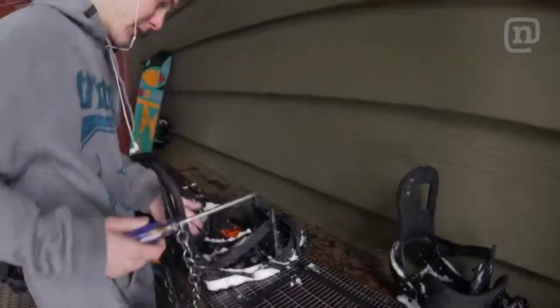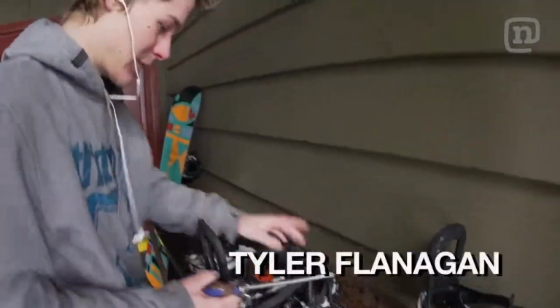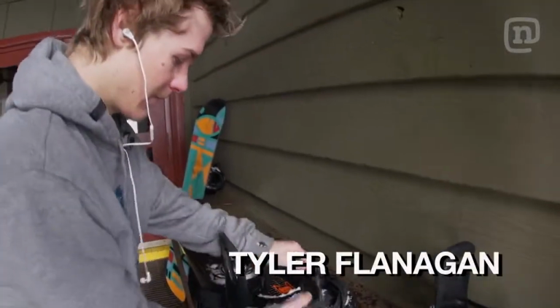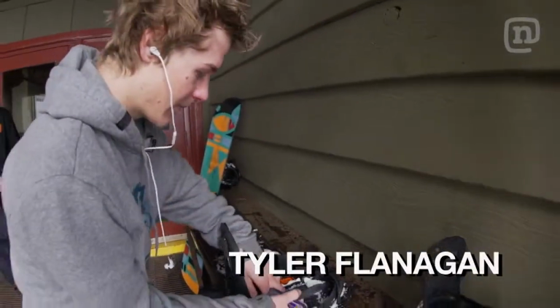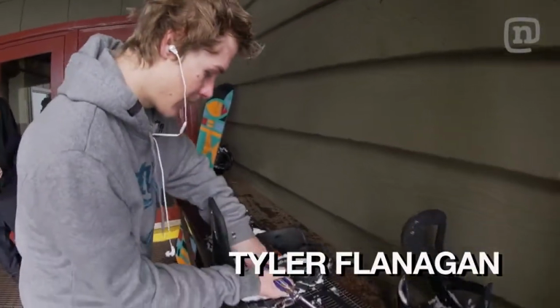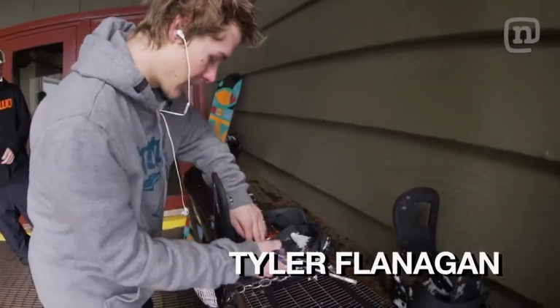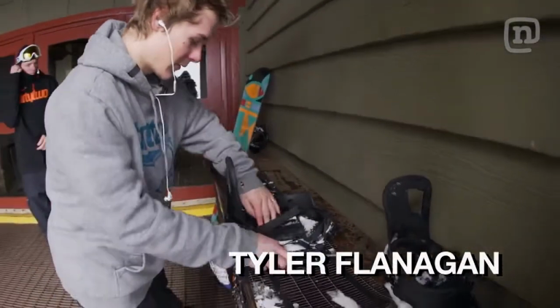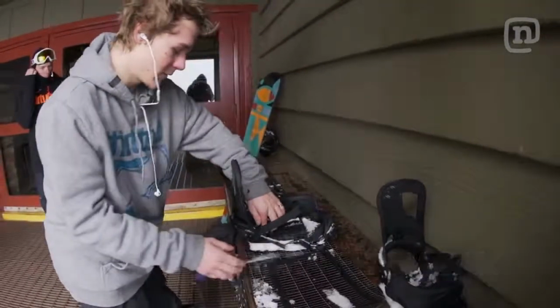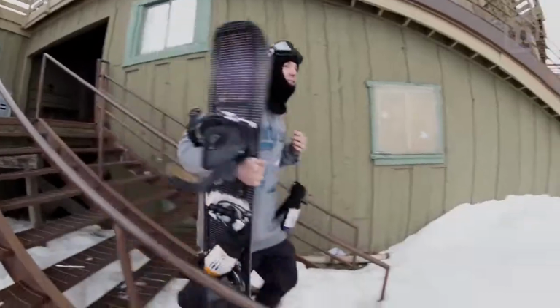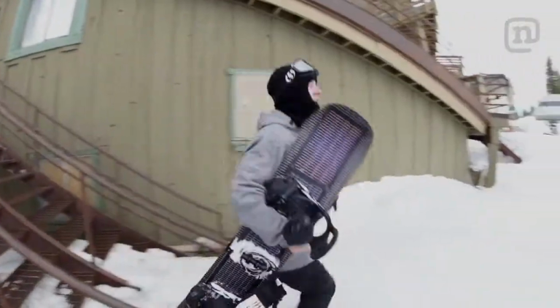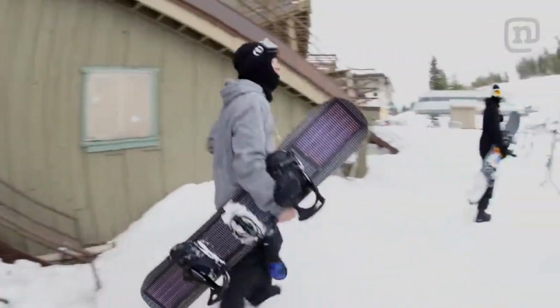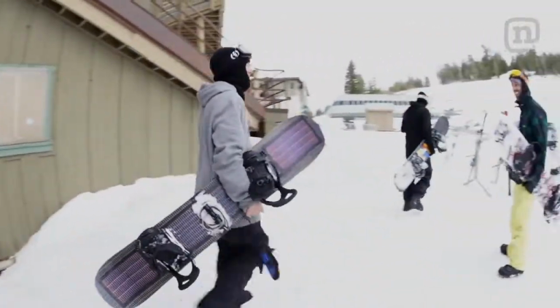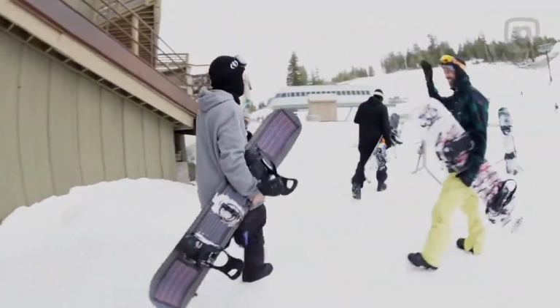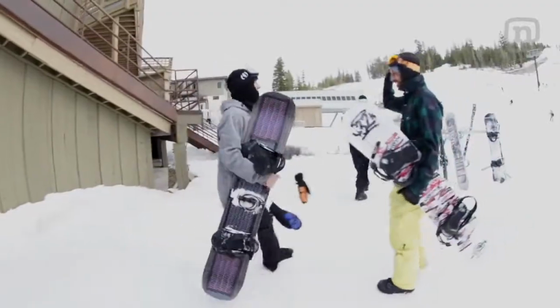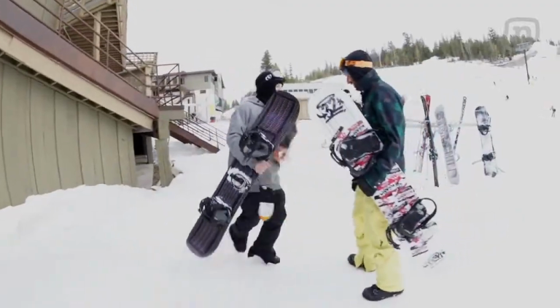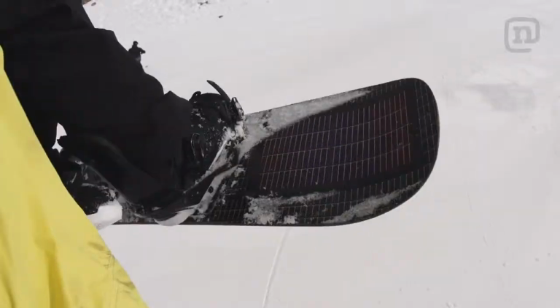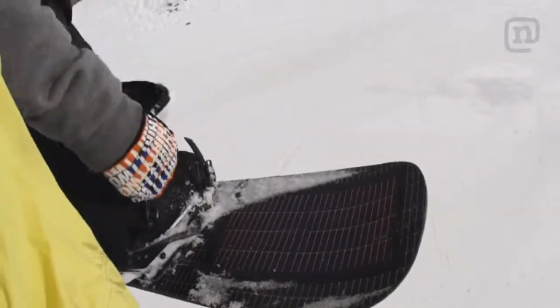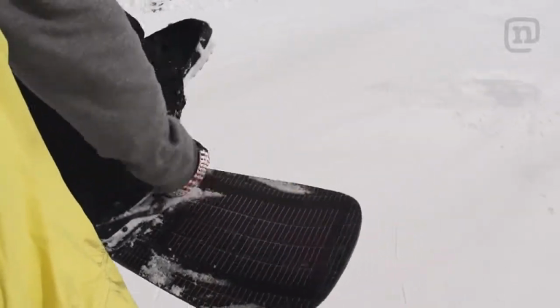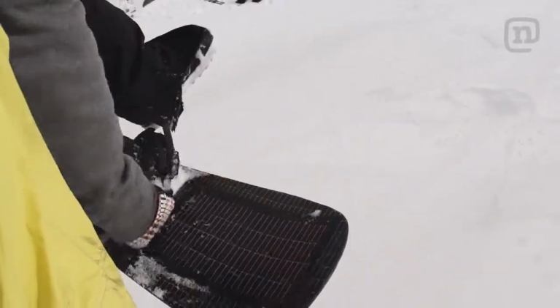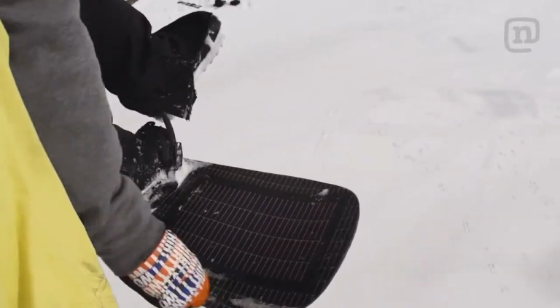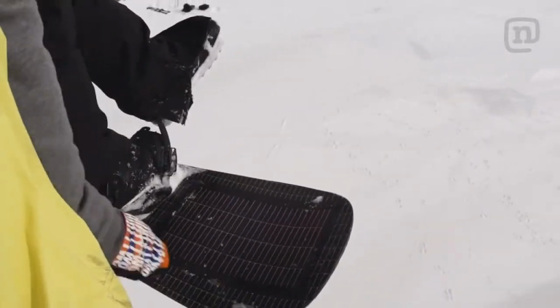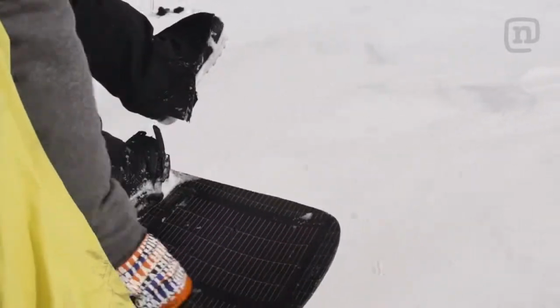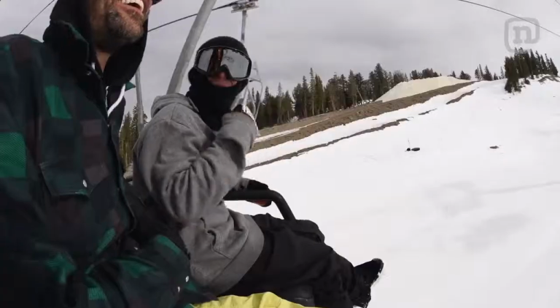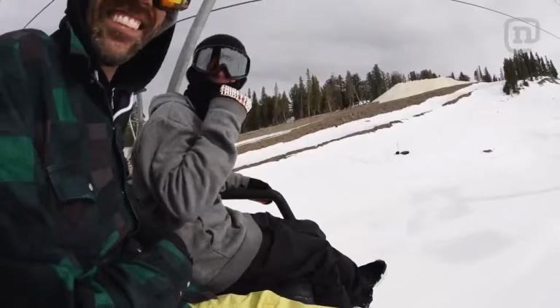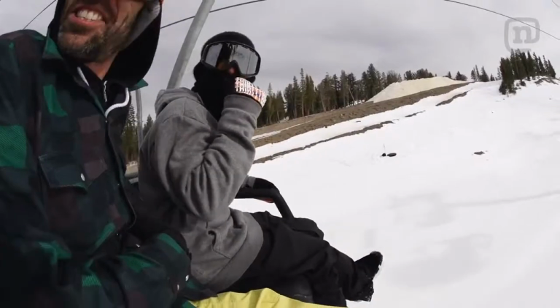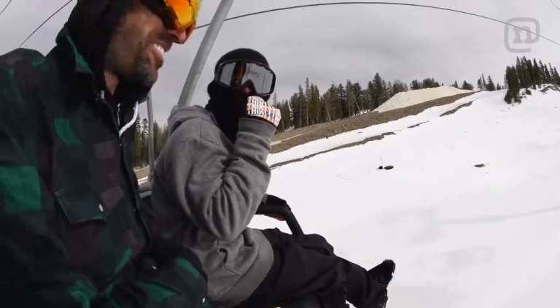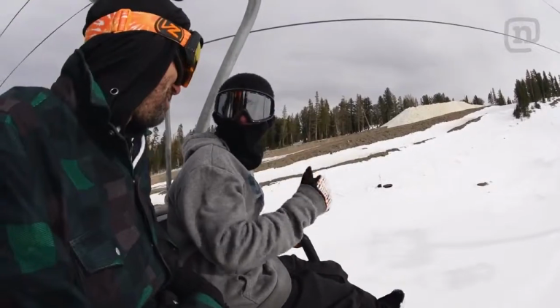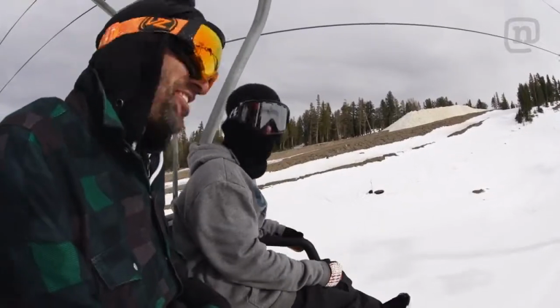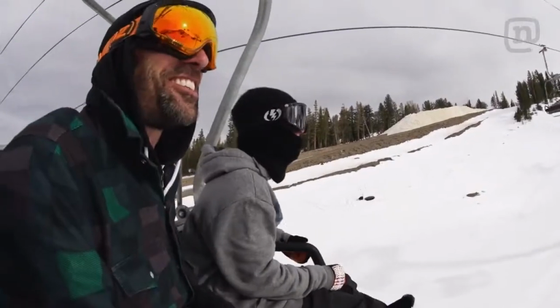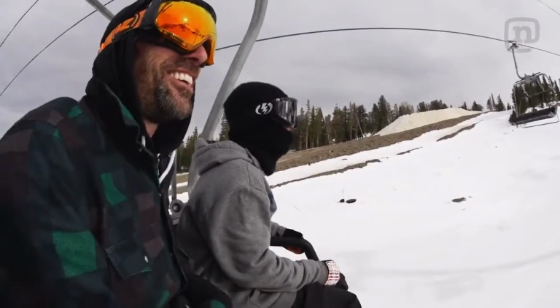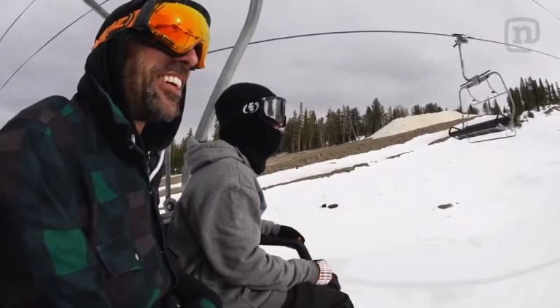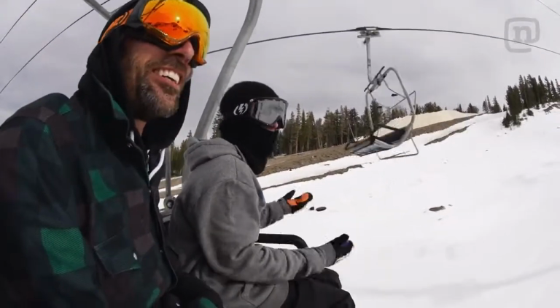We have Tyler Flanagan riding the solar board — he's a local at Mammoth, total ripper. The whole day you're just charging: not only charging the jump, you're charging your electronics.